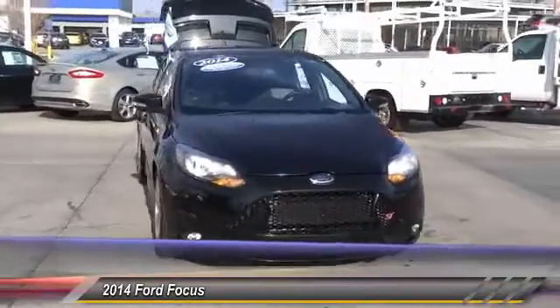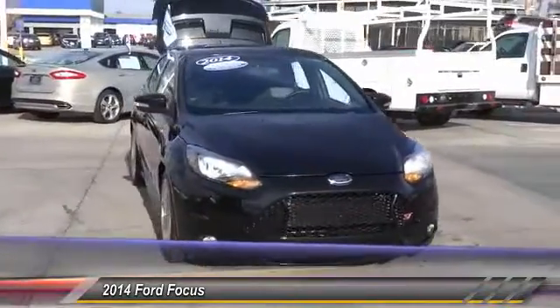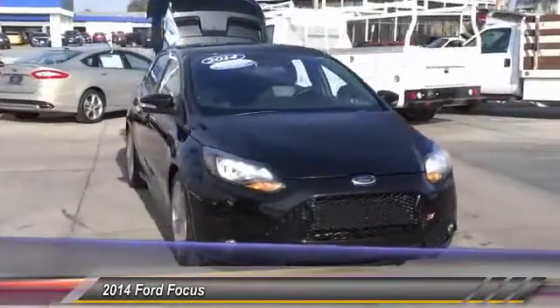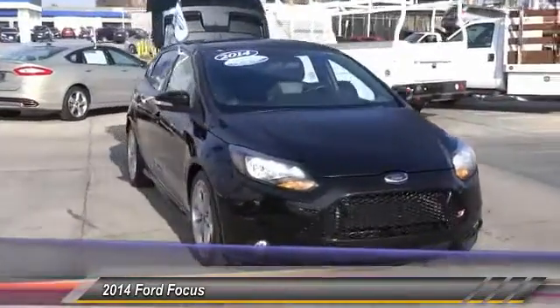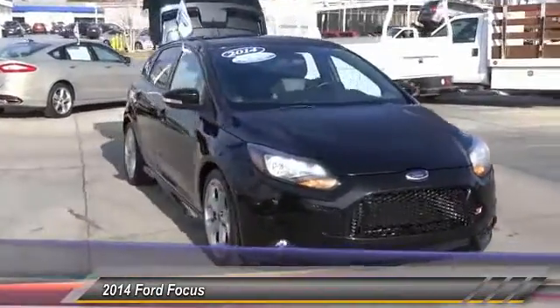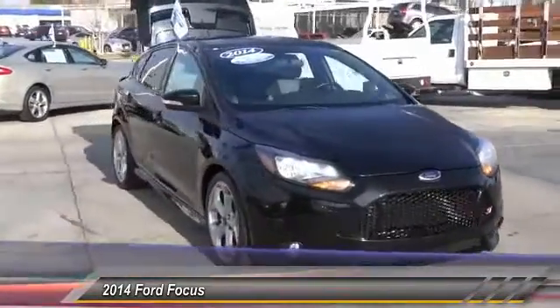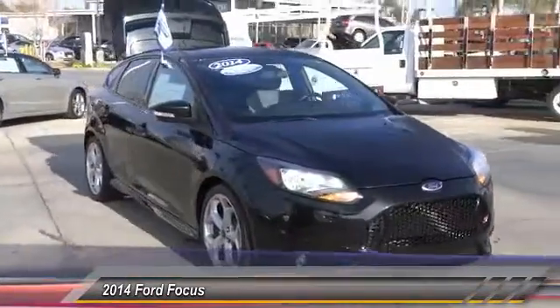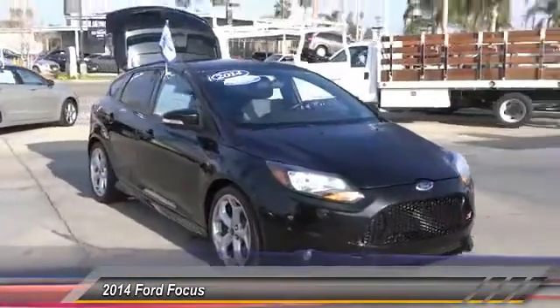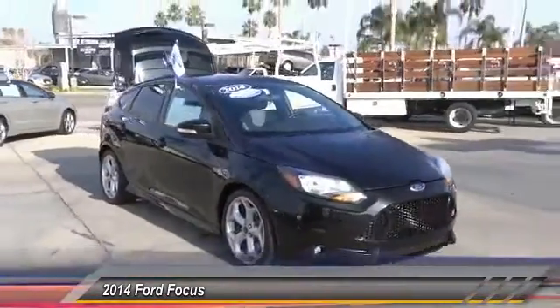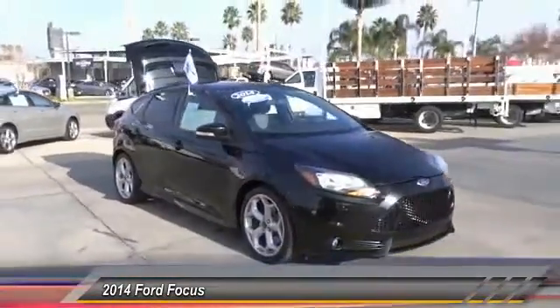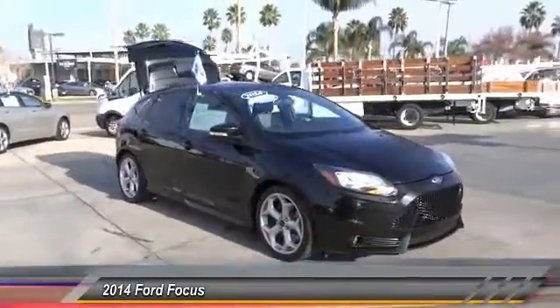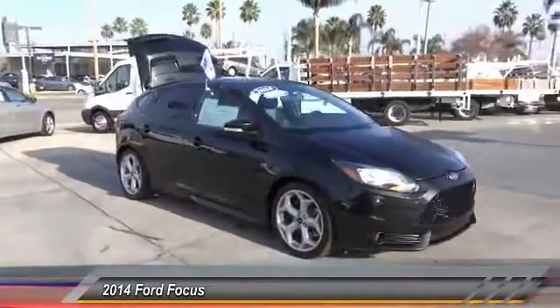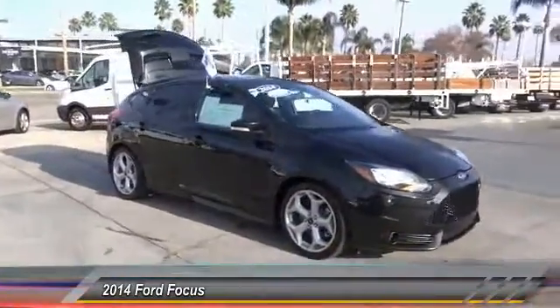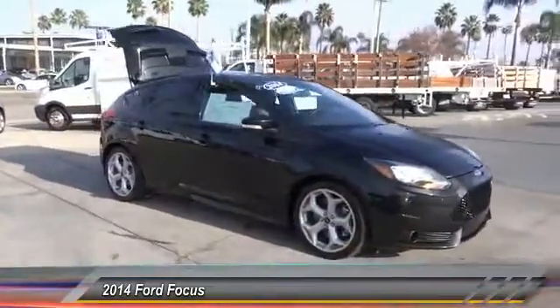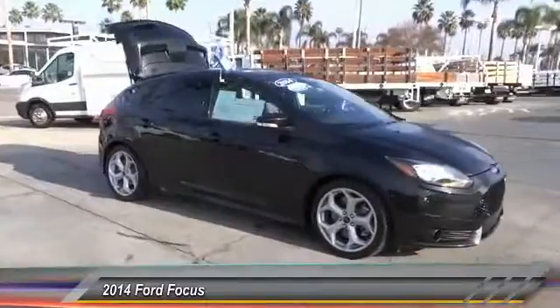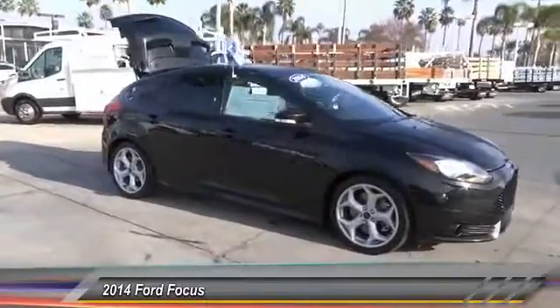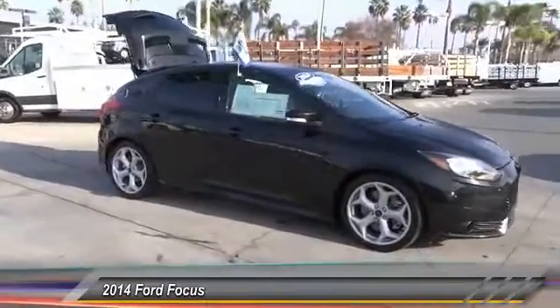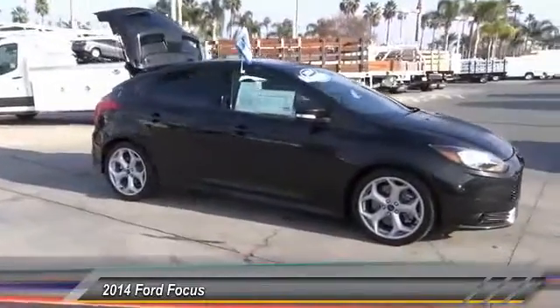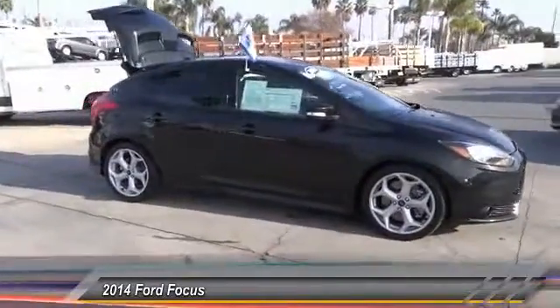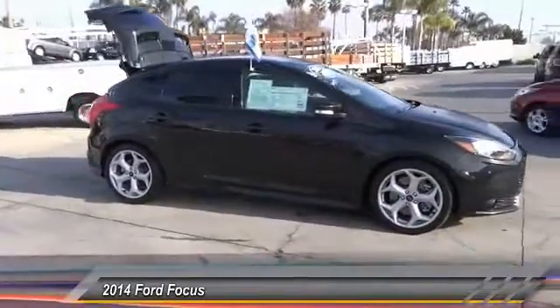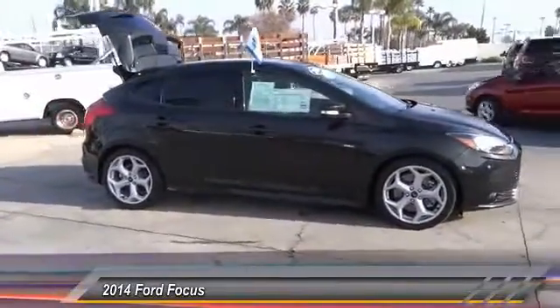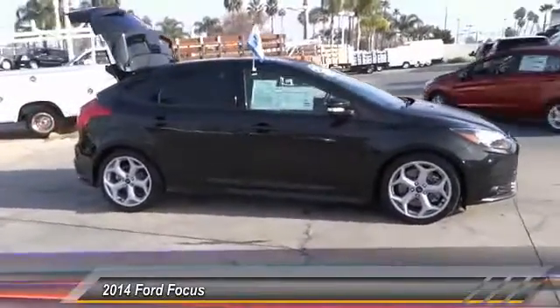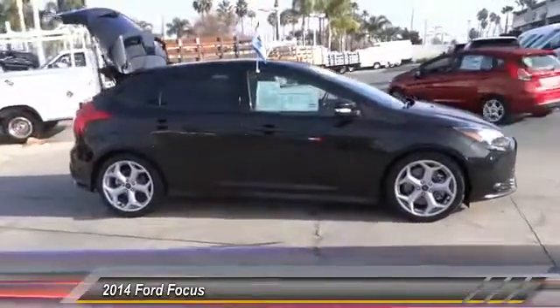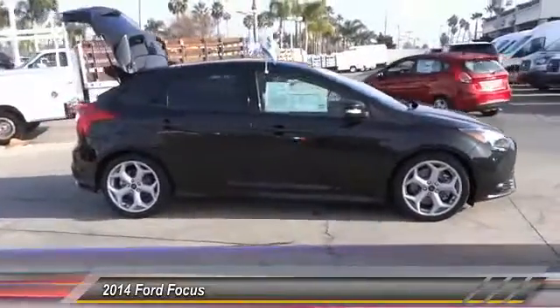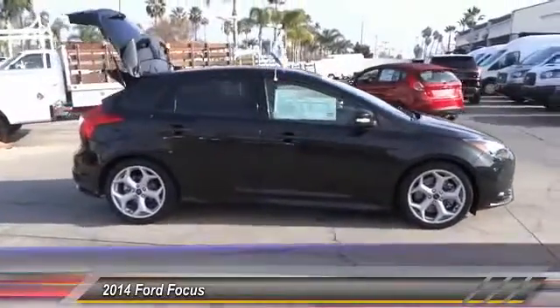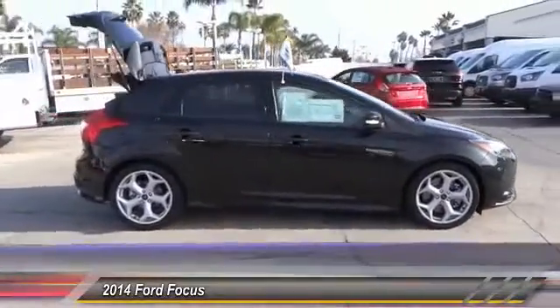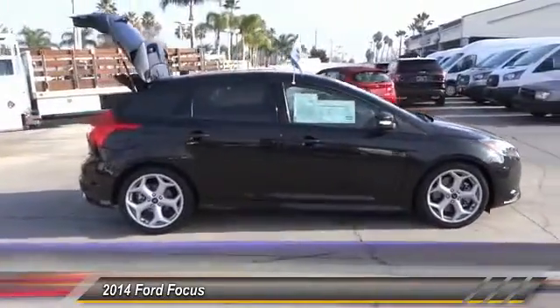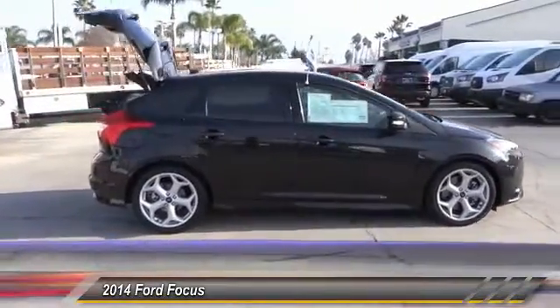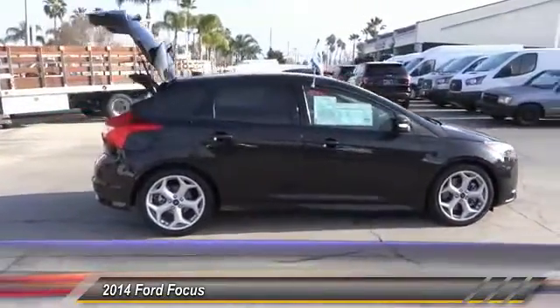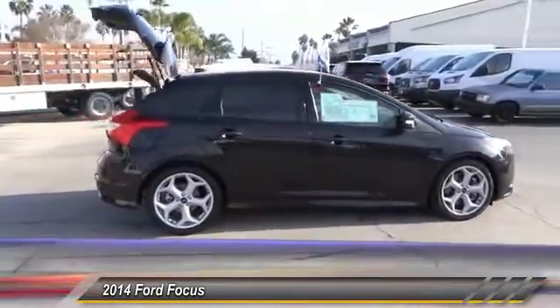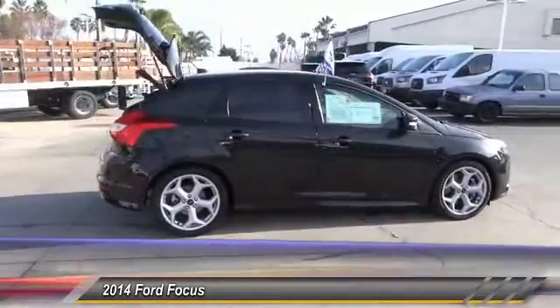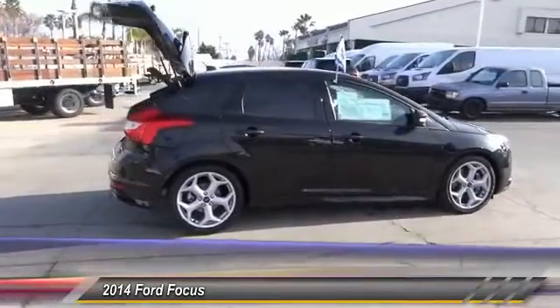This vehicle has less than 10,000 miles. Here are some of this vehicle's great options: steering wheel audio controls, keyless entry, traction control, Bluetooth.